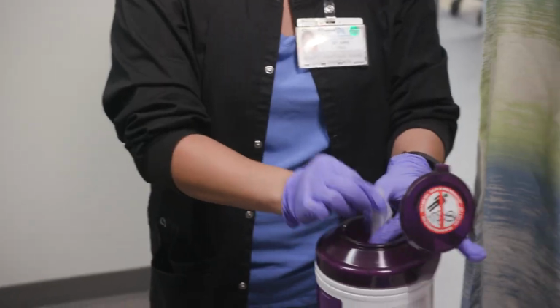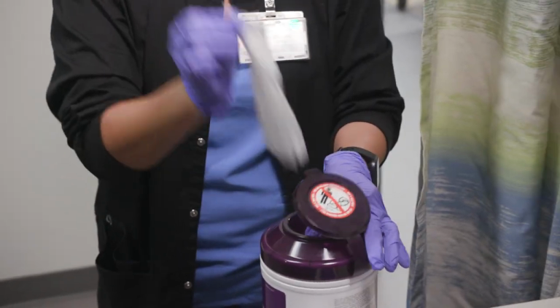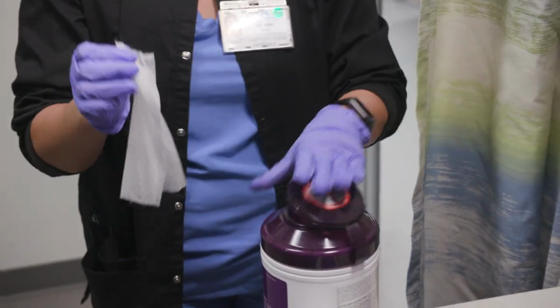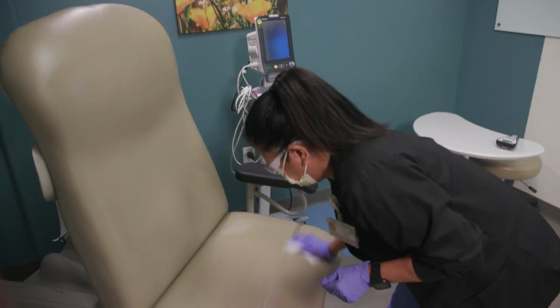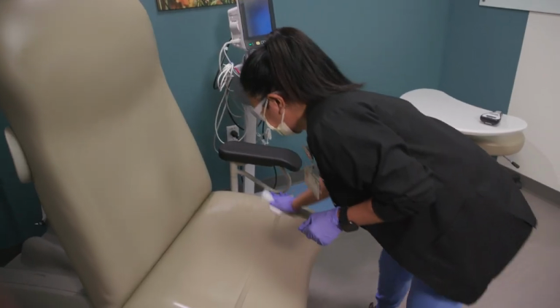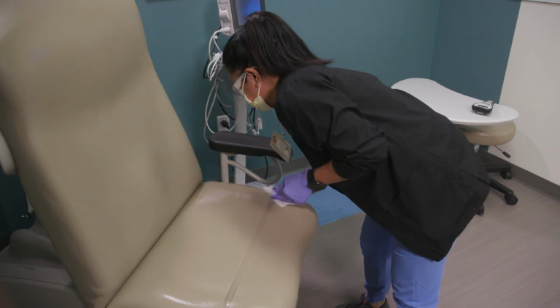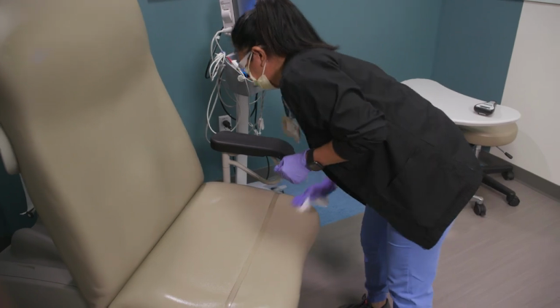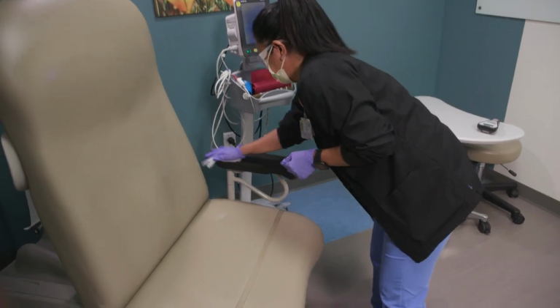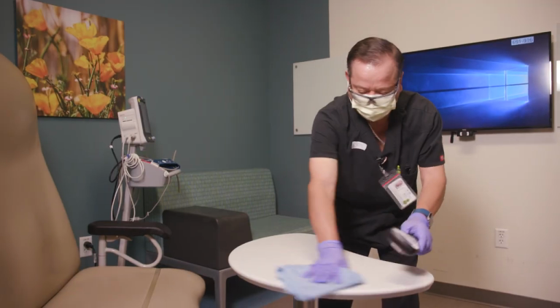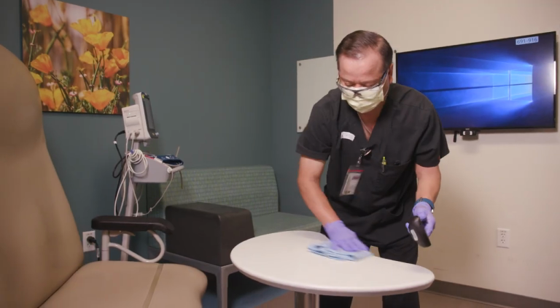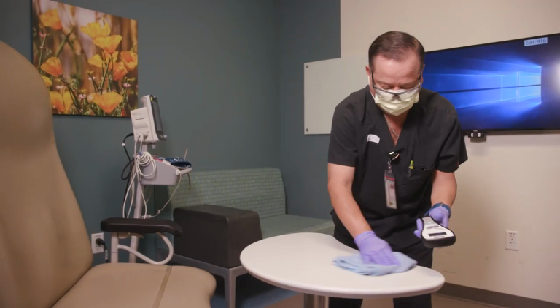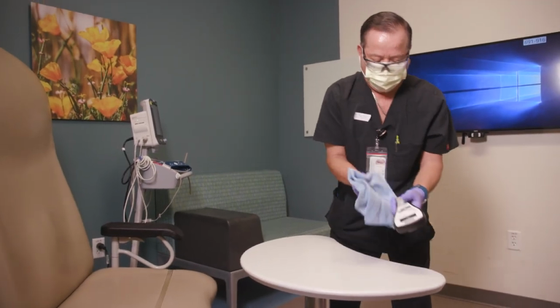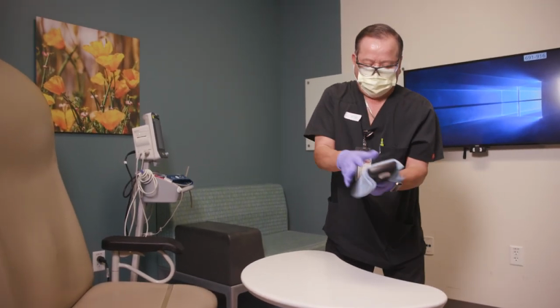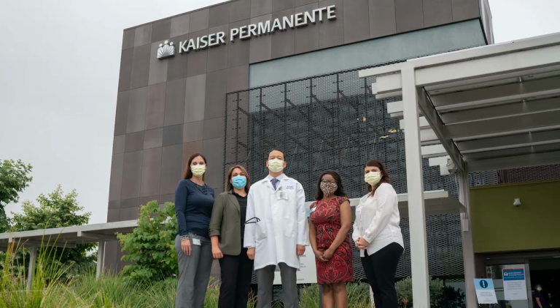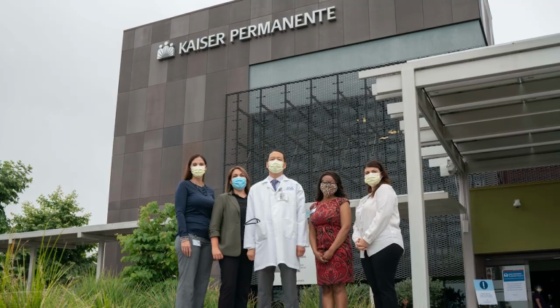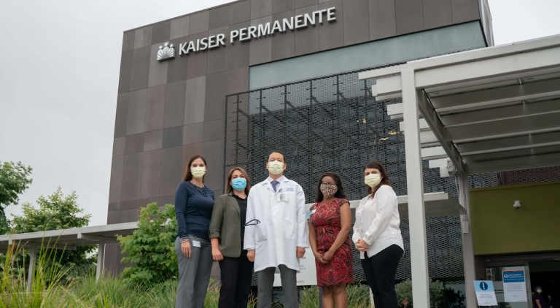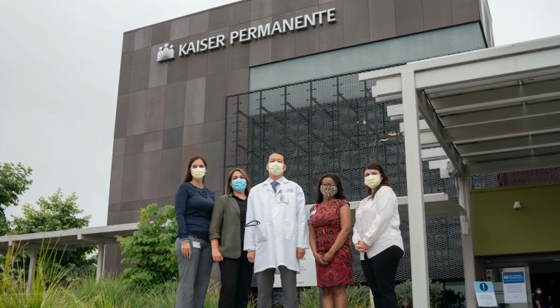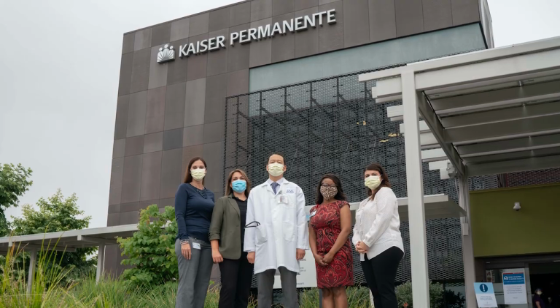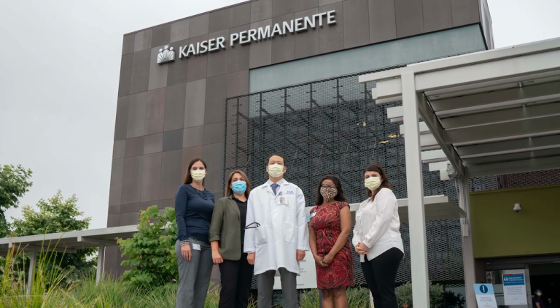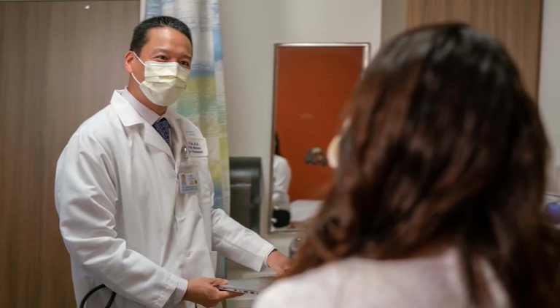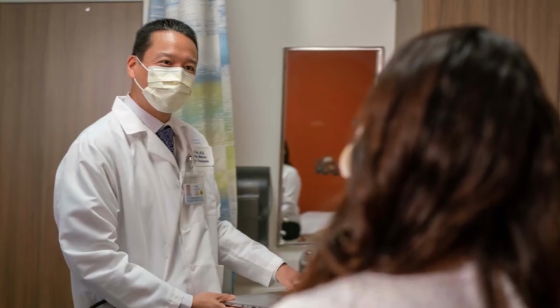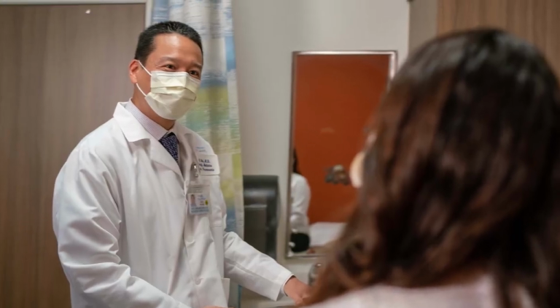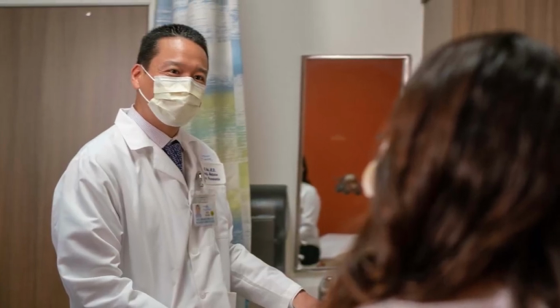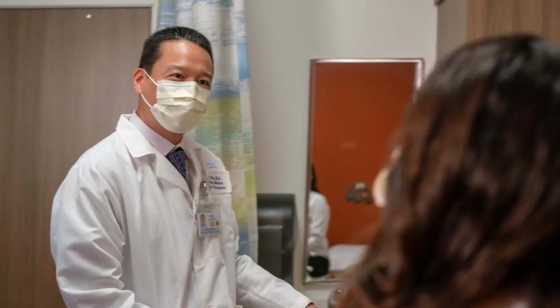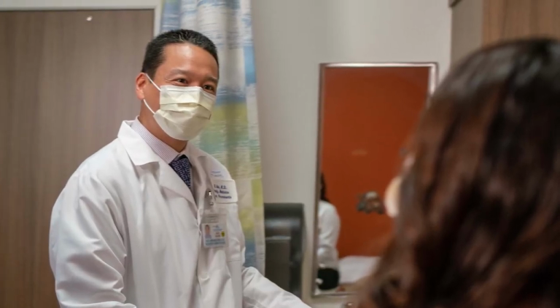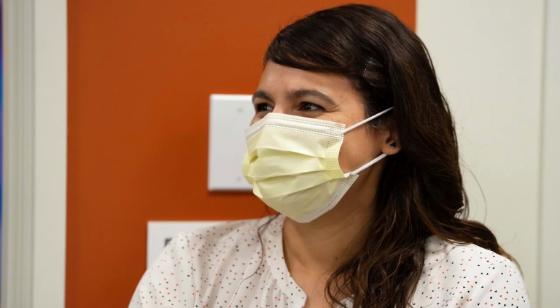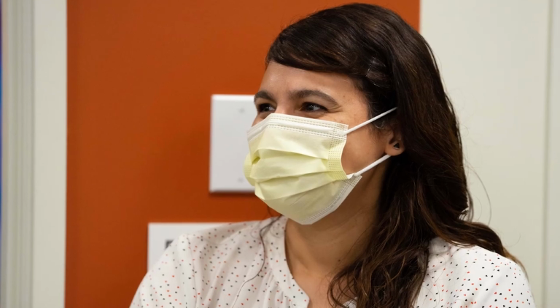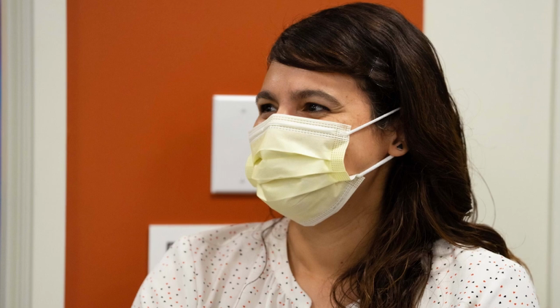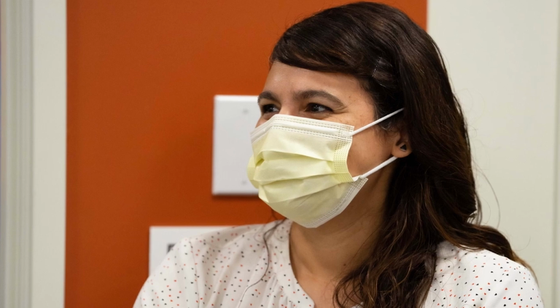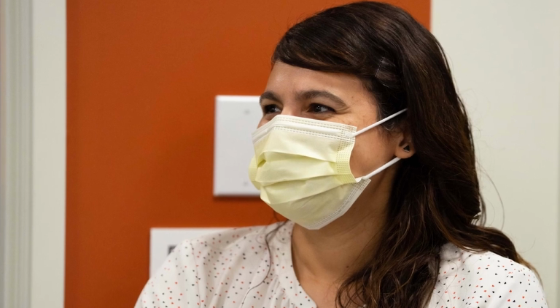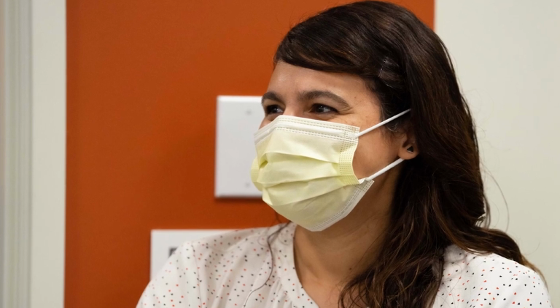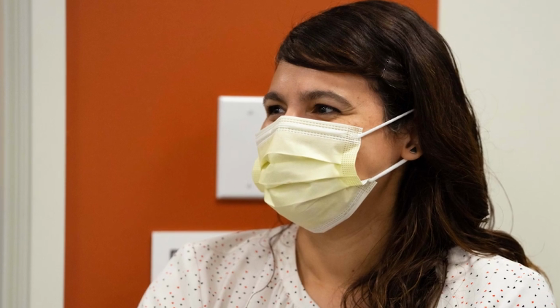We've increased the frequency of our cleaning schedule, and our surfaces and equipment are sanitized throughout the day. Our doctors, nurses, and care teams are working hard to make sure you get the very best care in the safest way possible, and that your visit is quick, easy, and convenient.